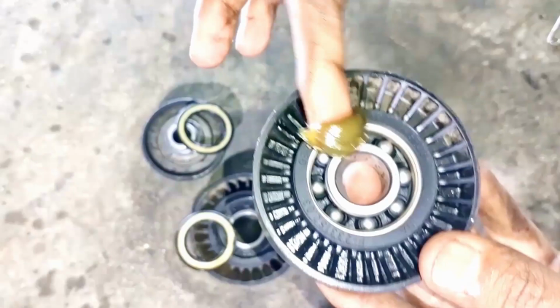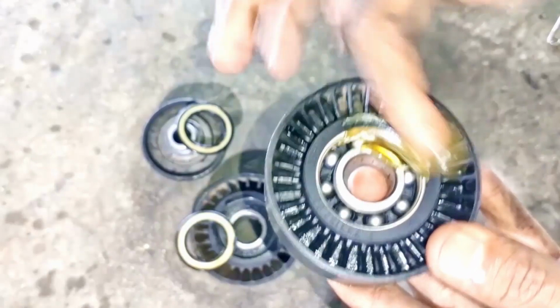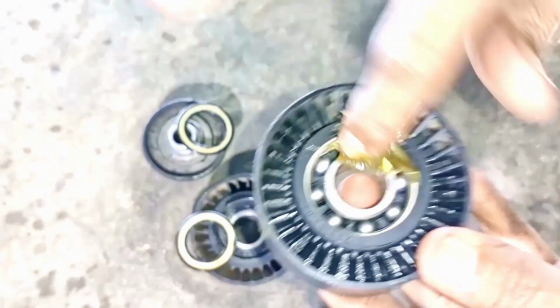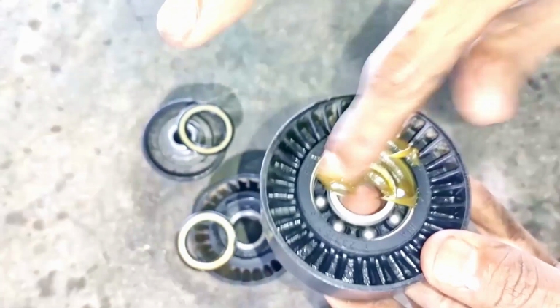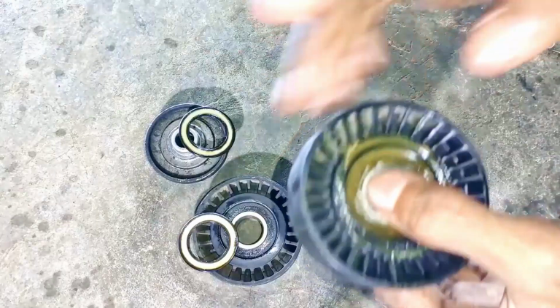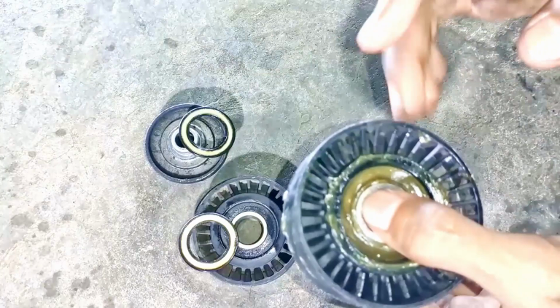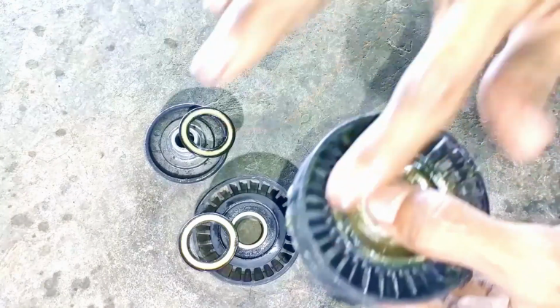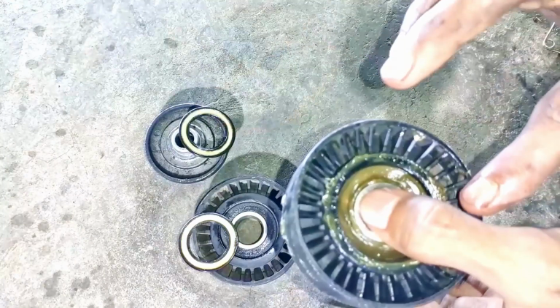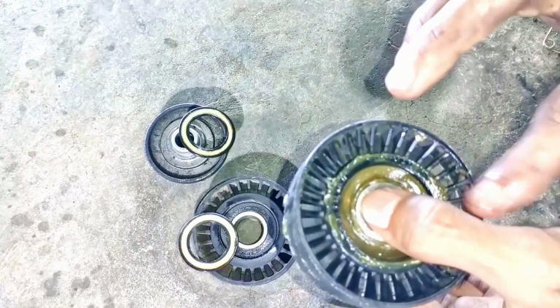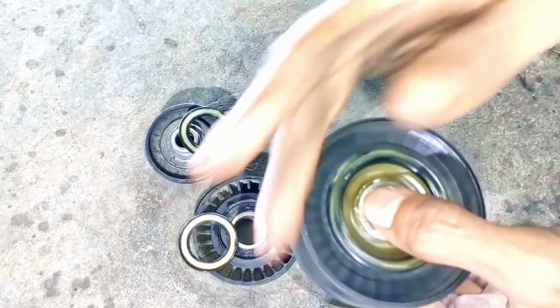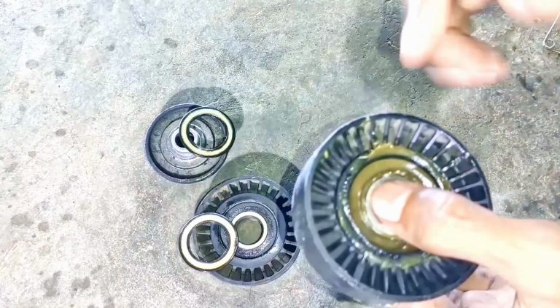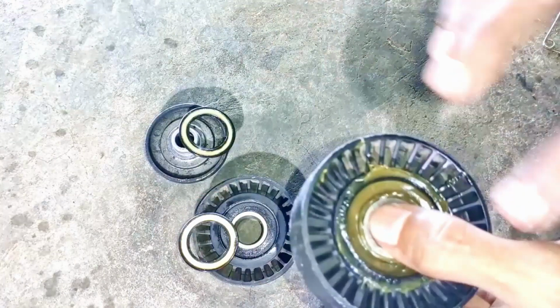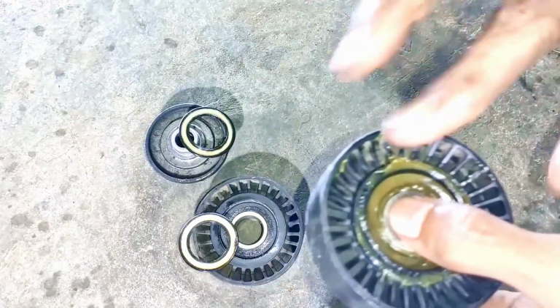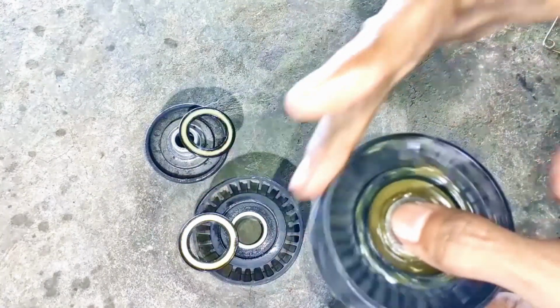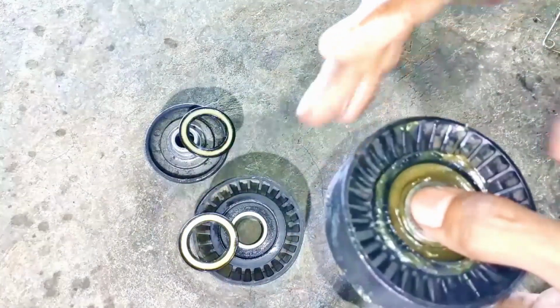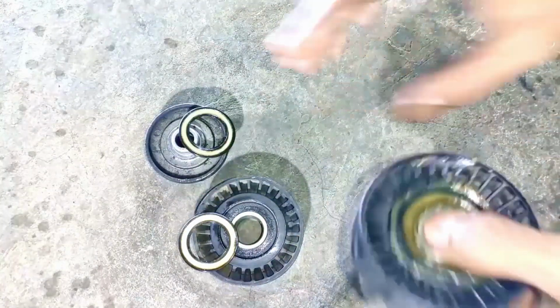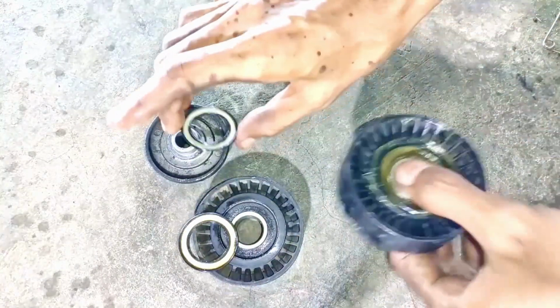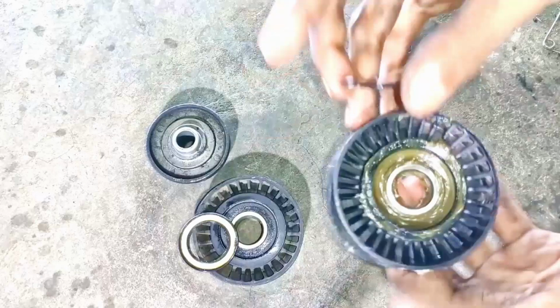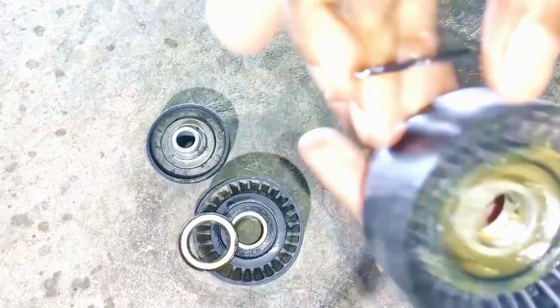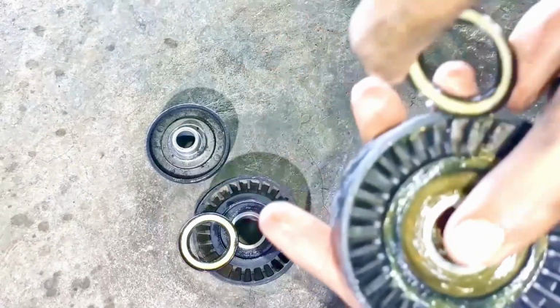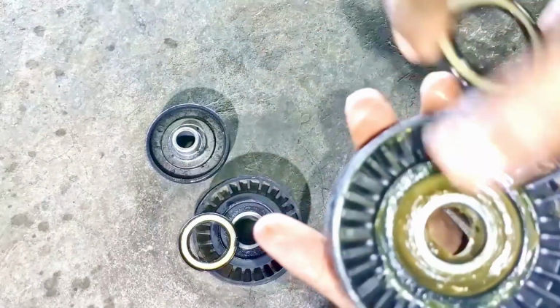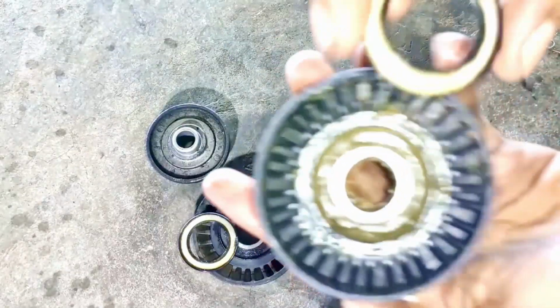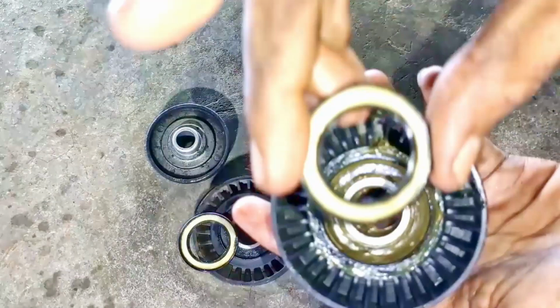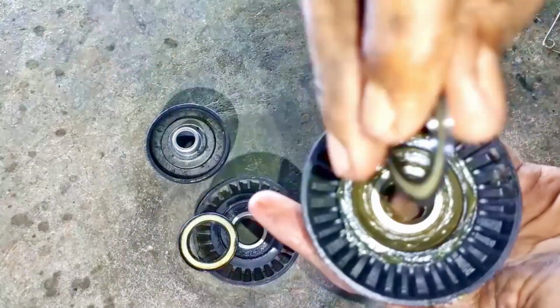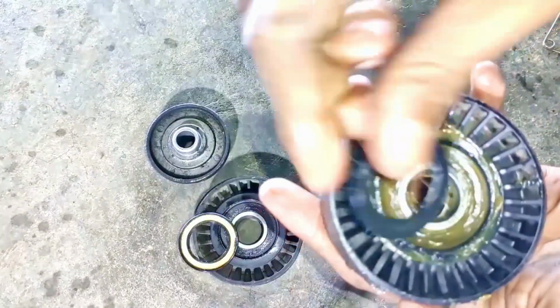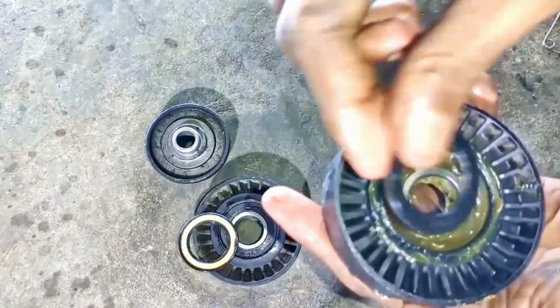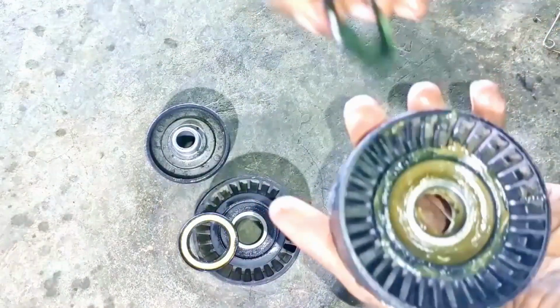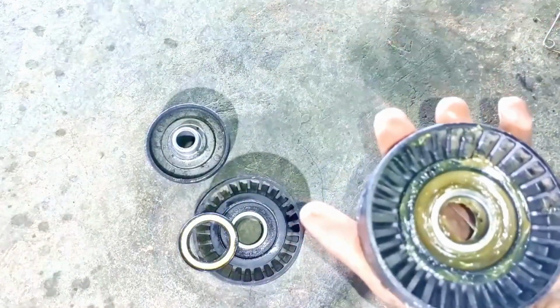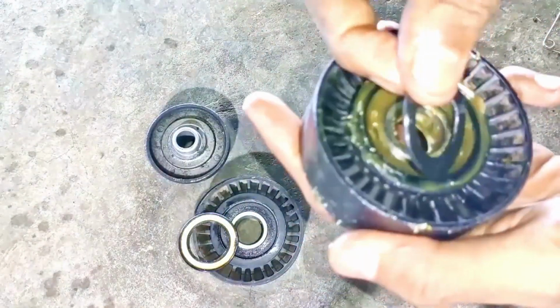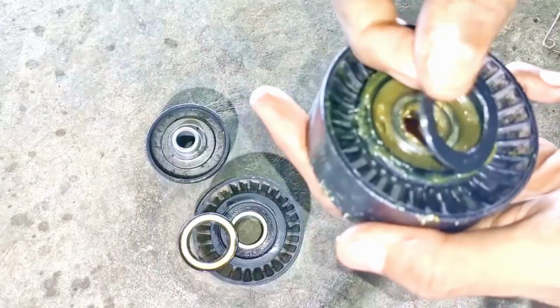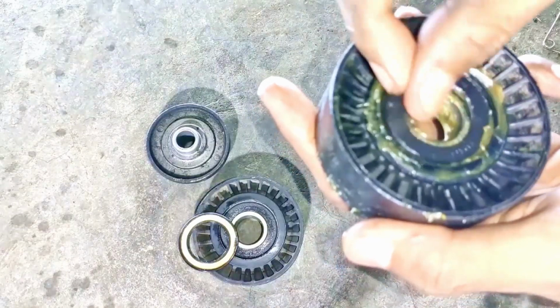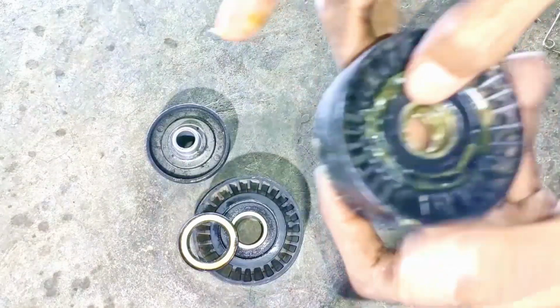Let's put it all in. After 4-5 hours, we'll put the grease in it, and when it's tight, you'll put the grease in it, then put the cap on it and fit it, okay? Then we'll put the cover on it properly.